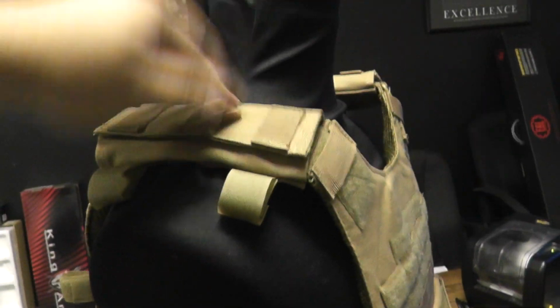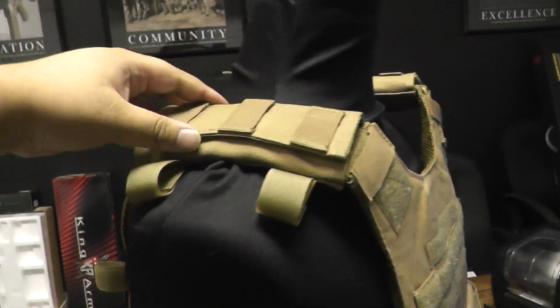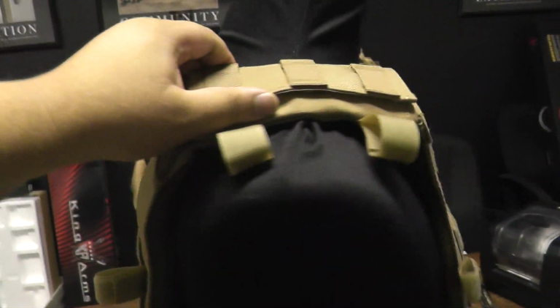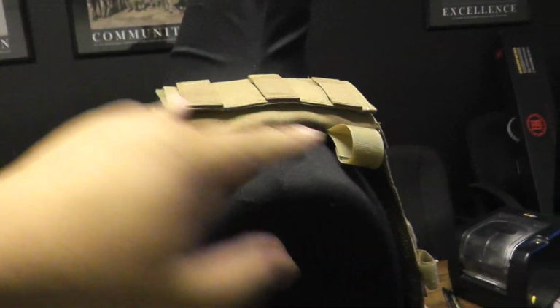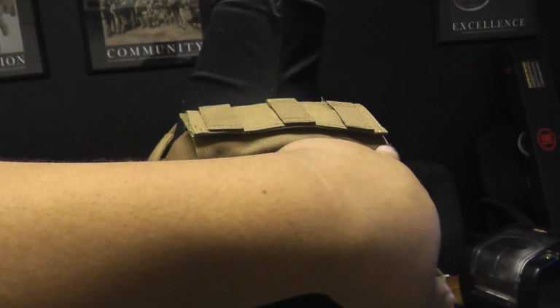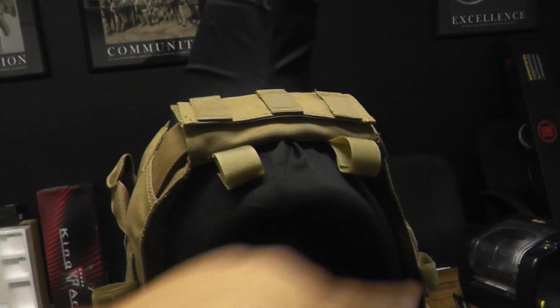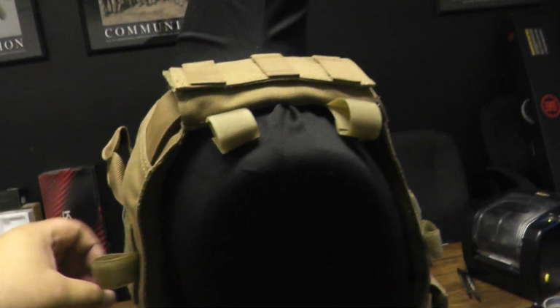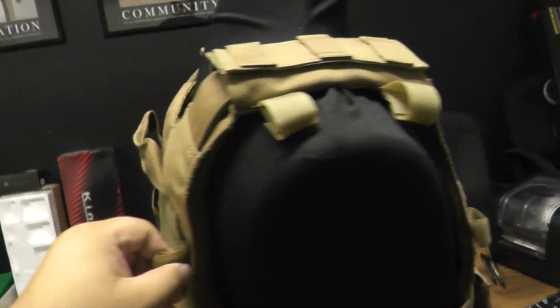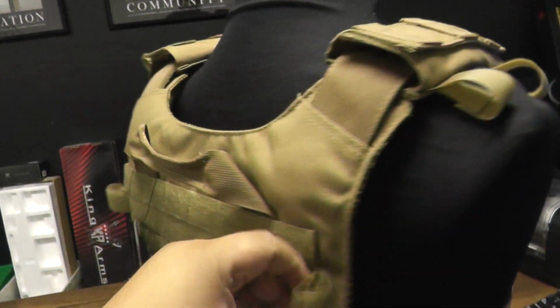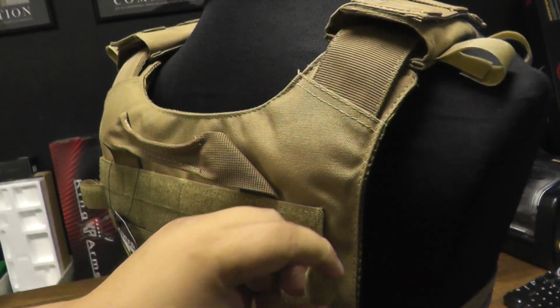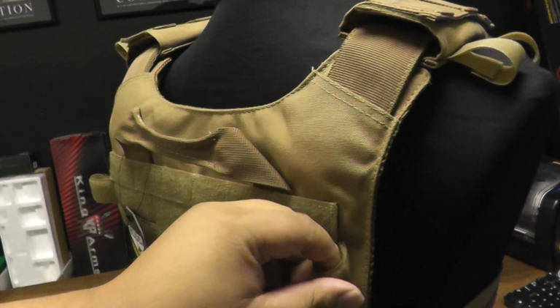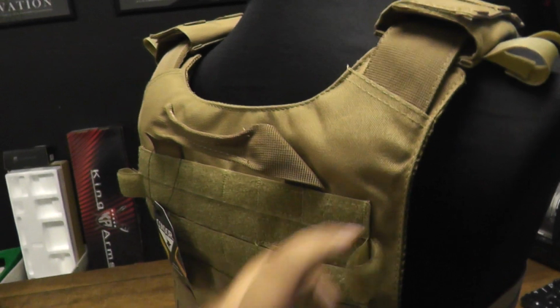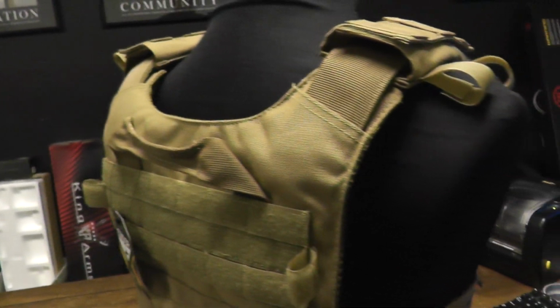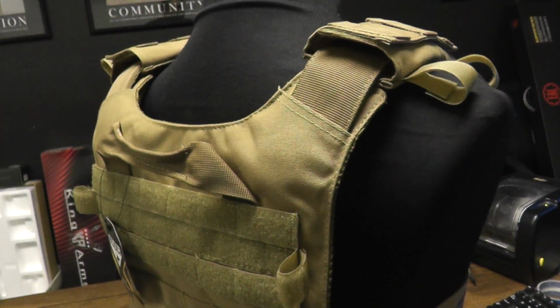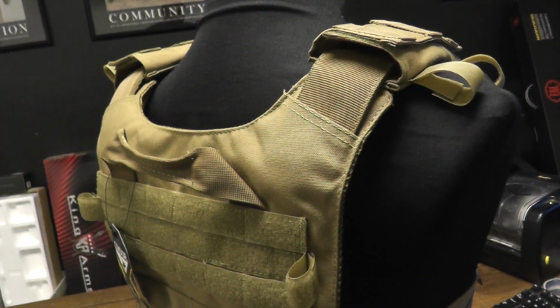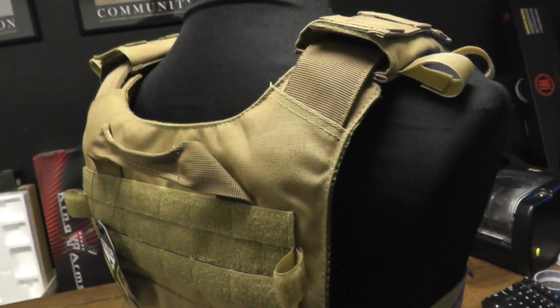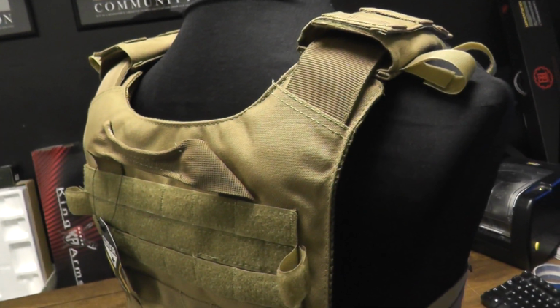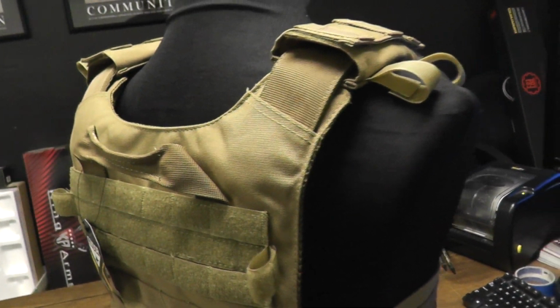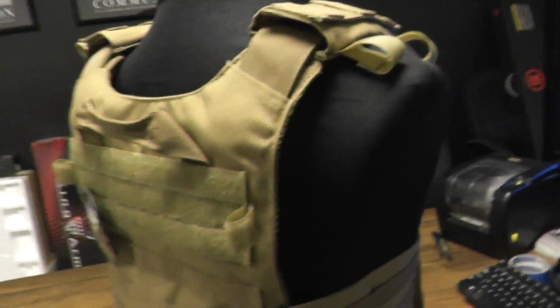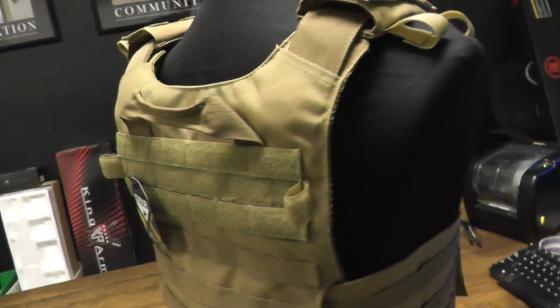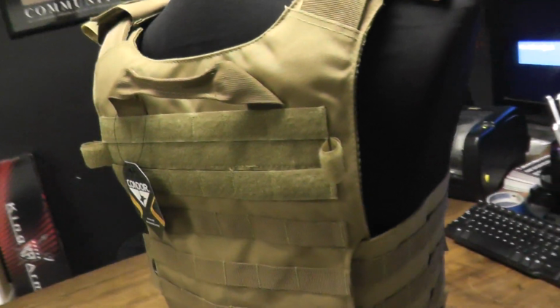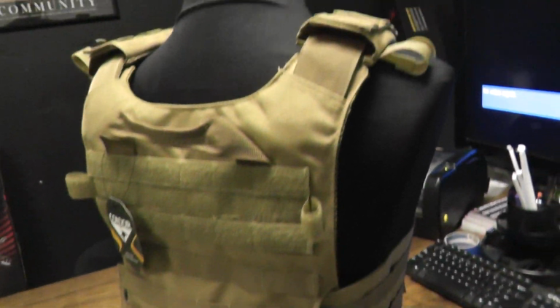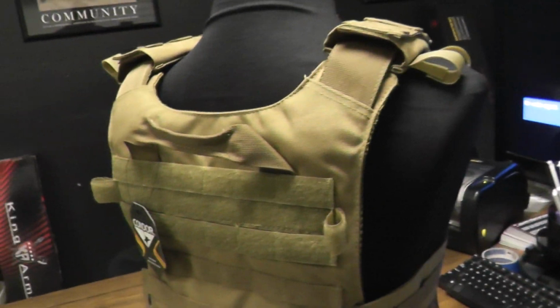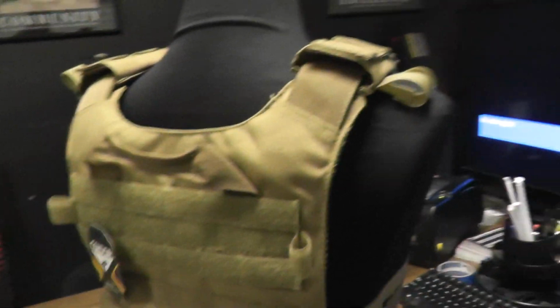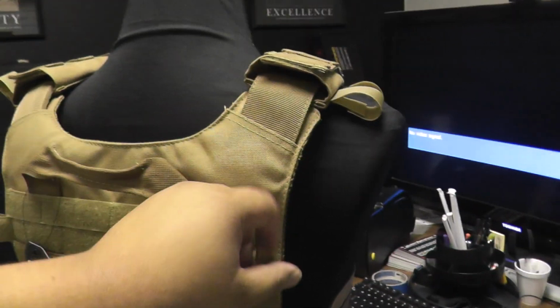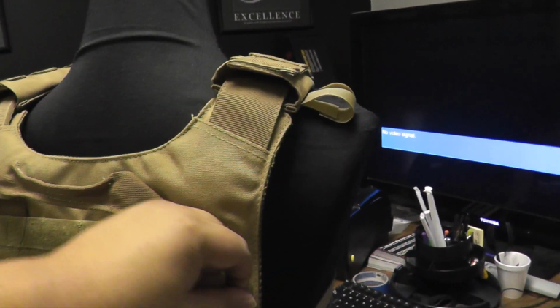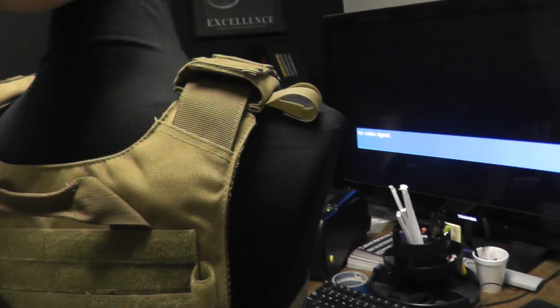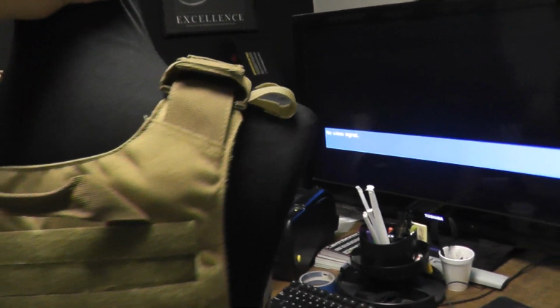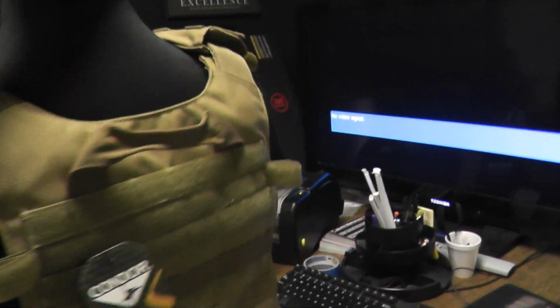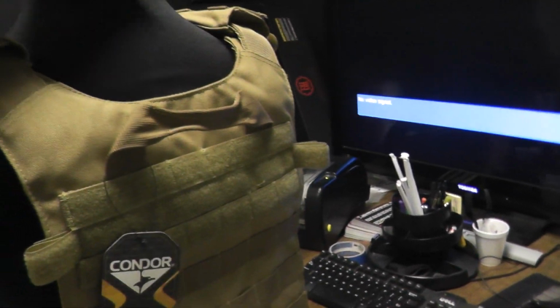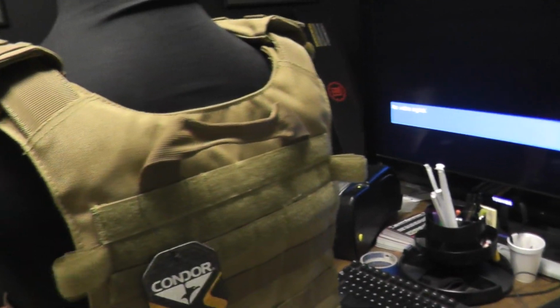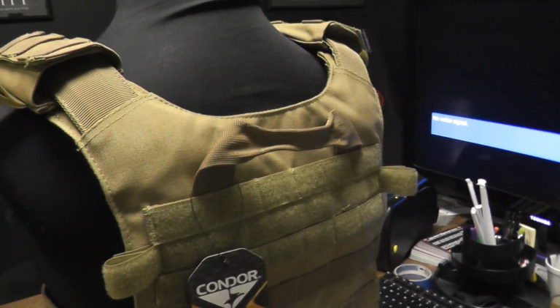Comes with the shoulder straps and these little tabs right here so you can route your hydration hose, or if you're running an HPA system you can use your HPA hose through here as well.